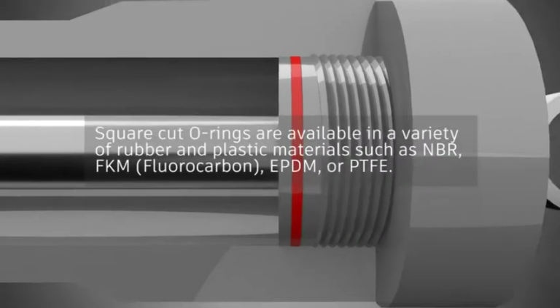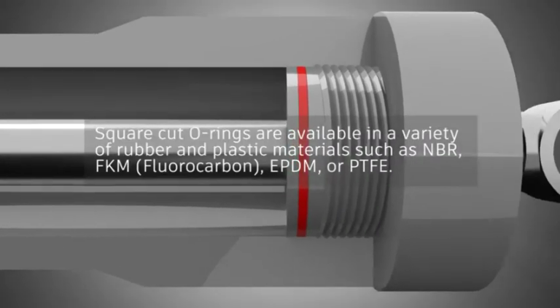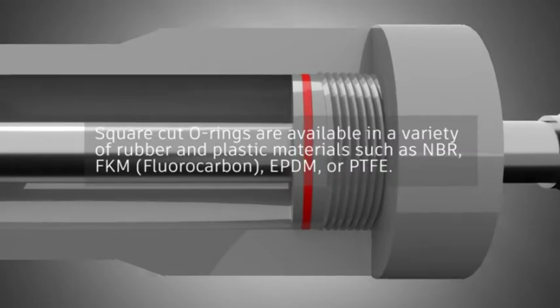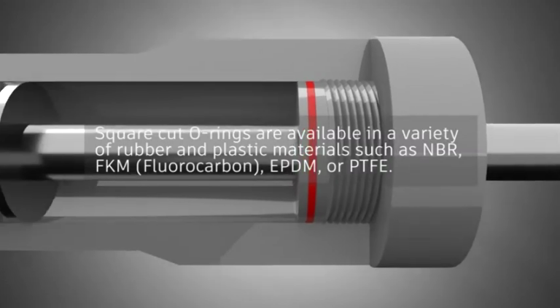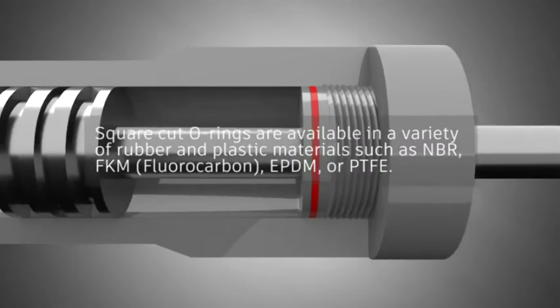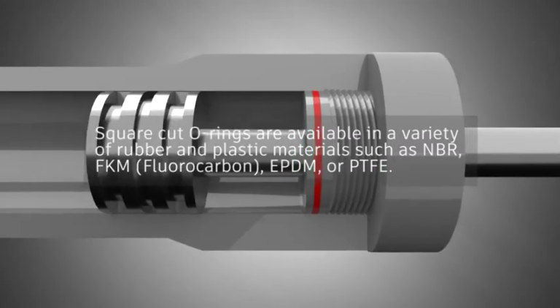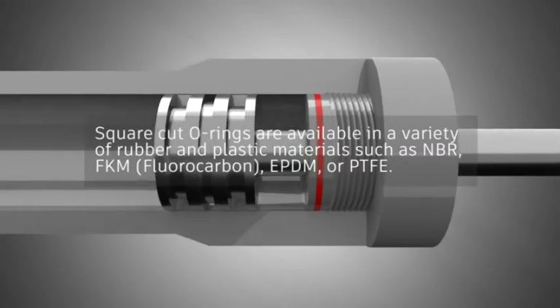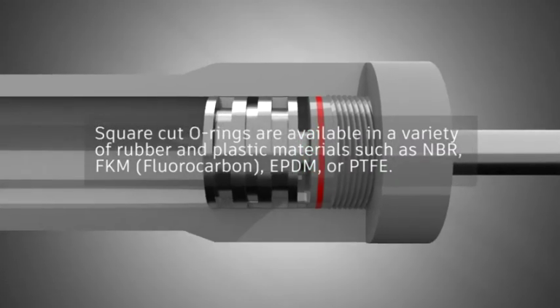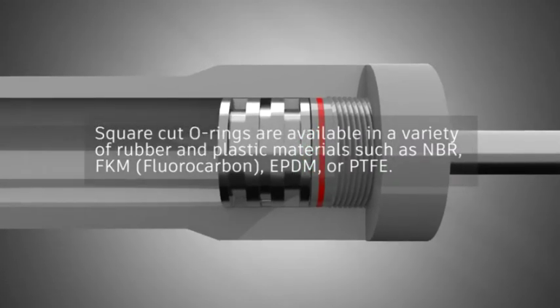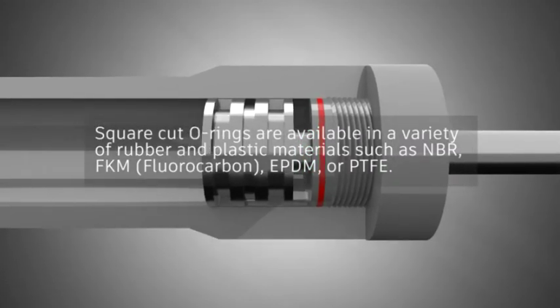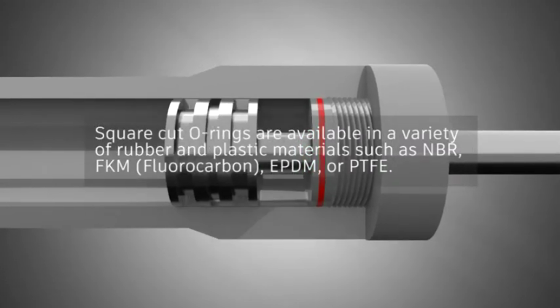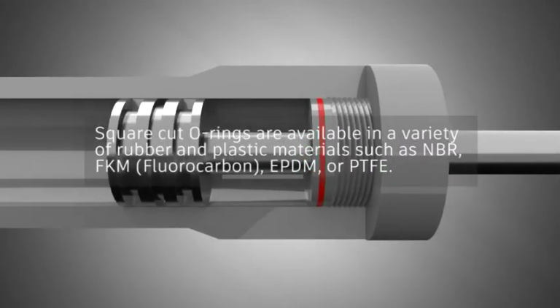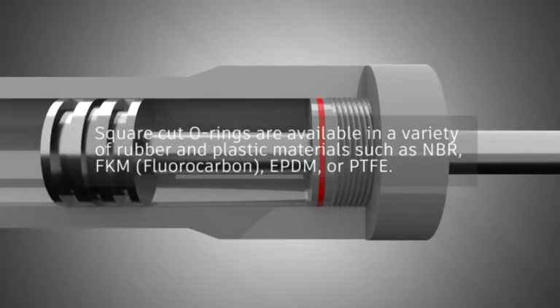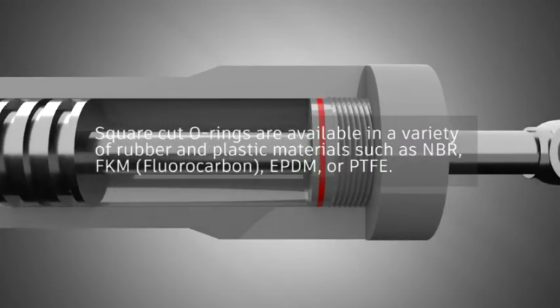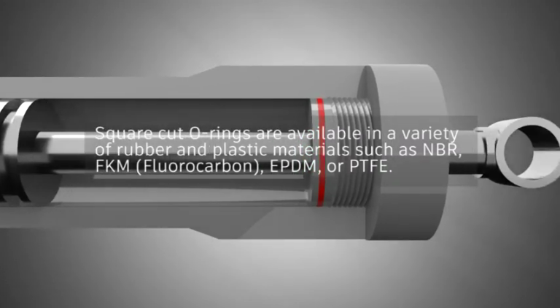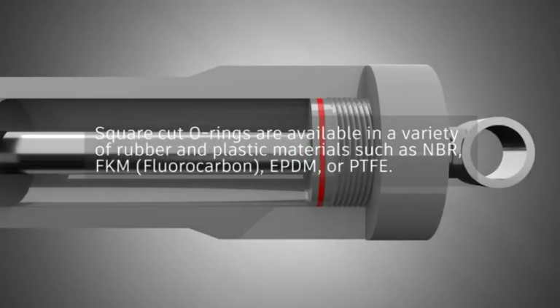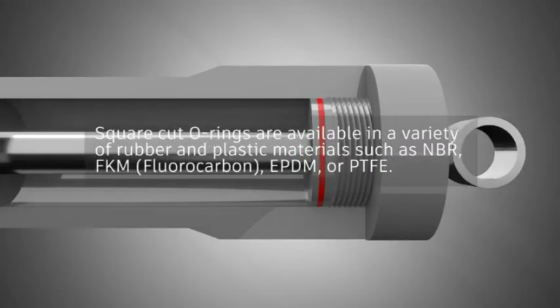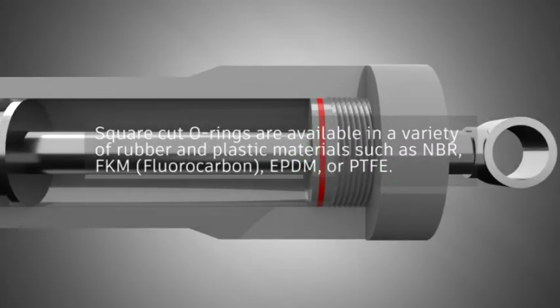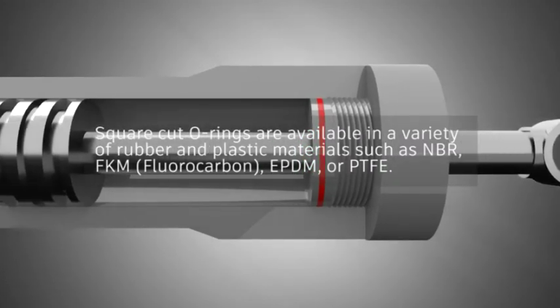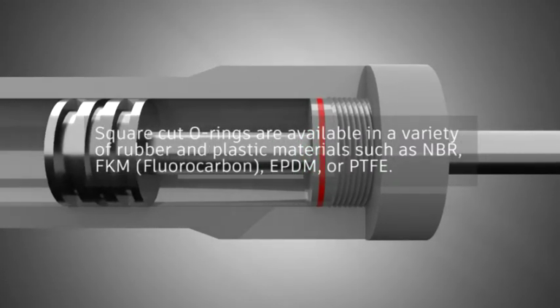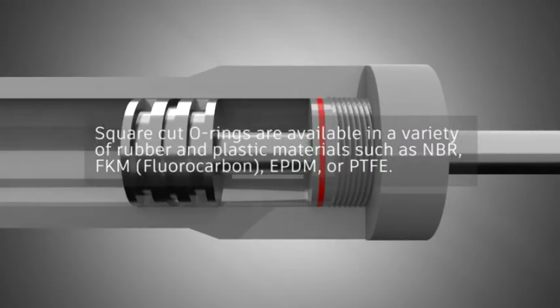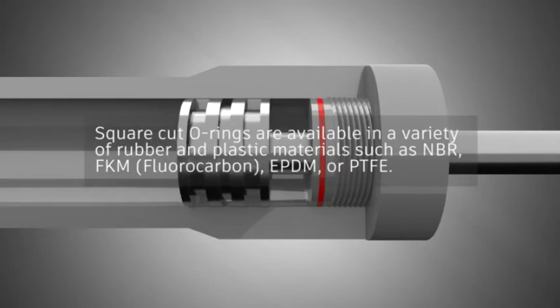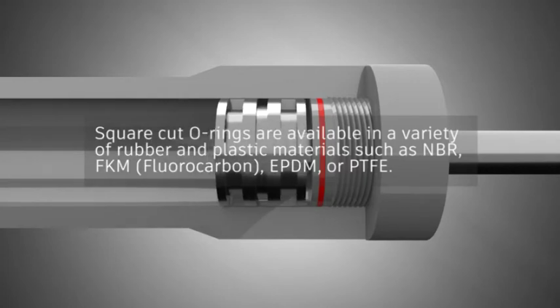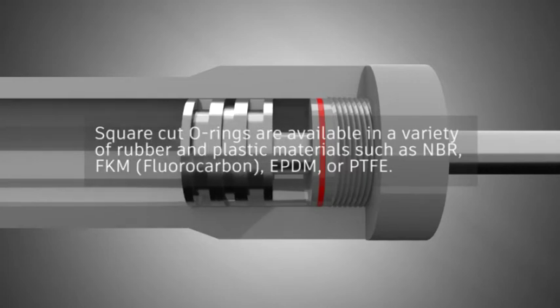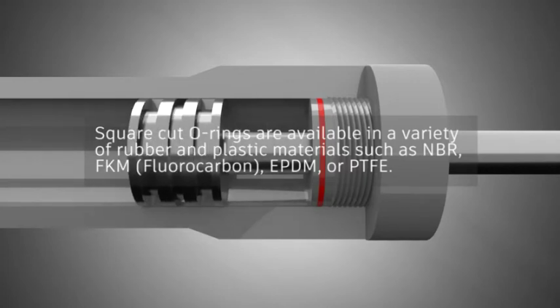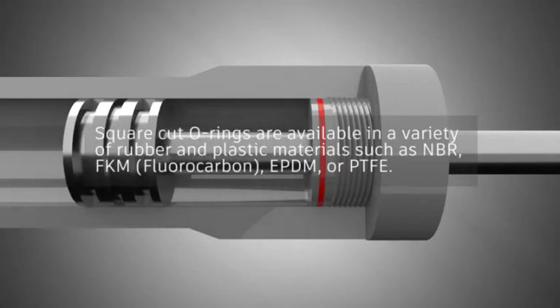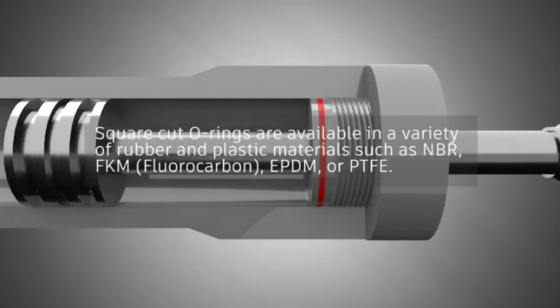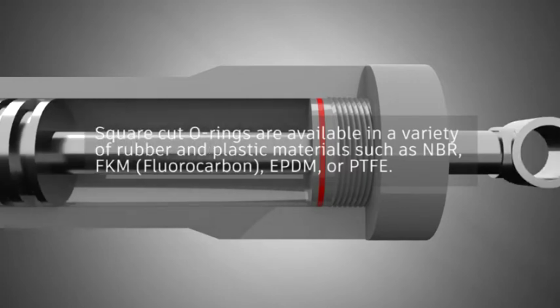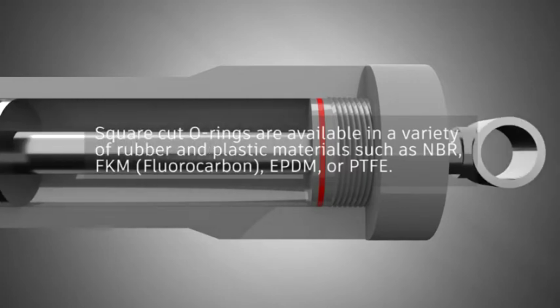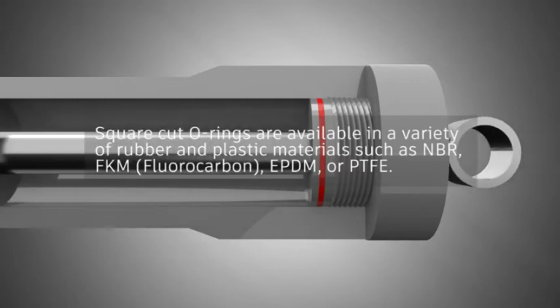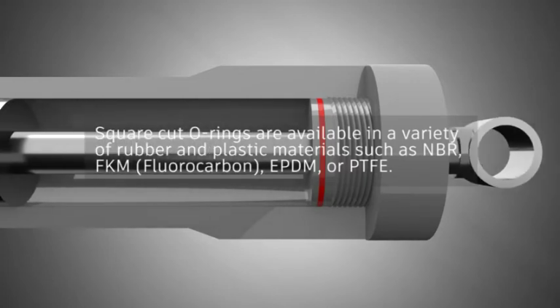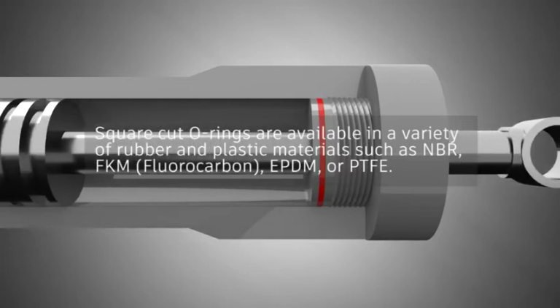Square Cut O-Rings are available in a variety of rubber and plastic materials such as NBR, FKM, fluorocarbon, EPDM, or PTFE.